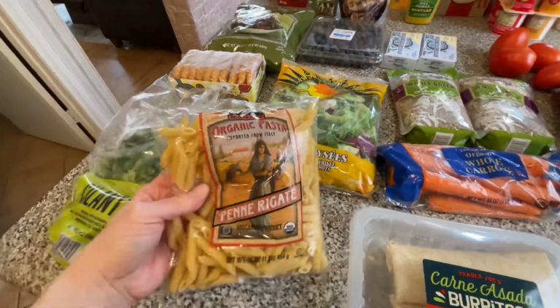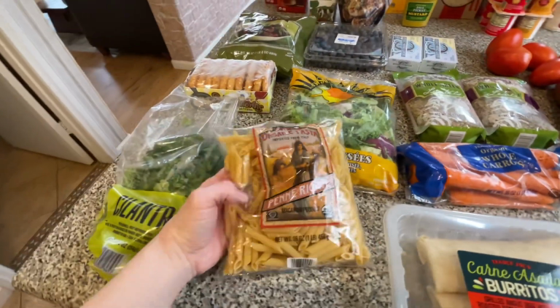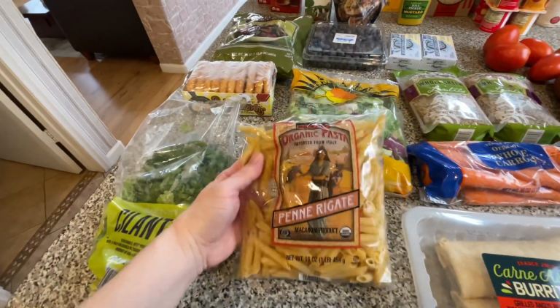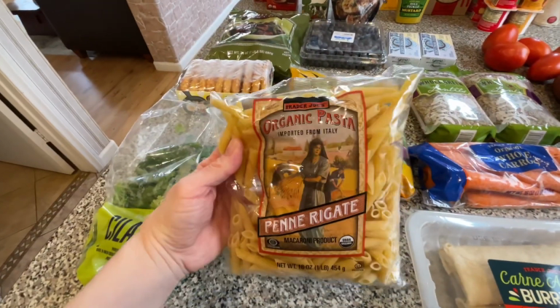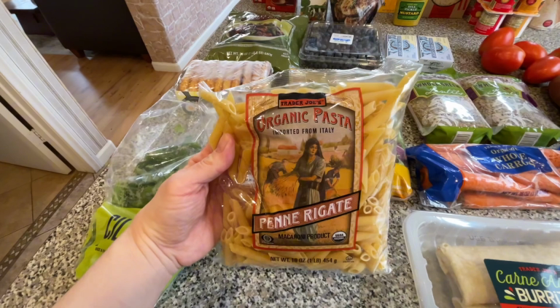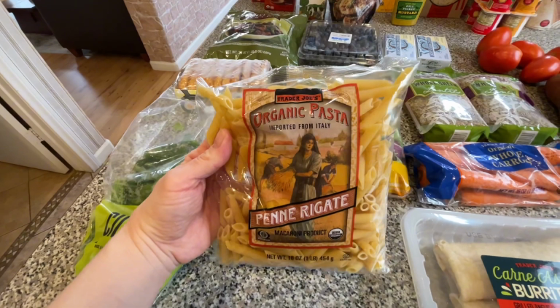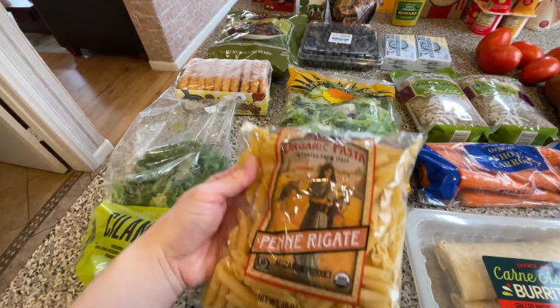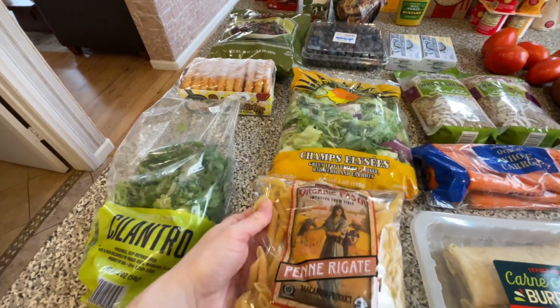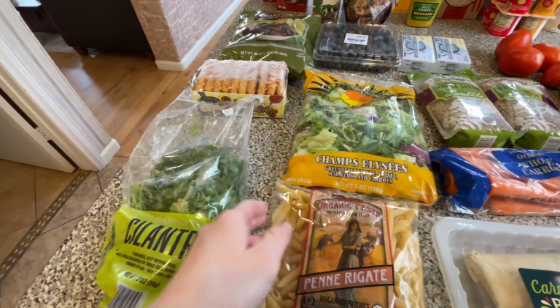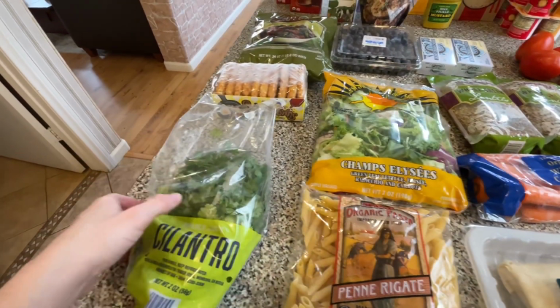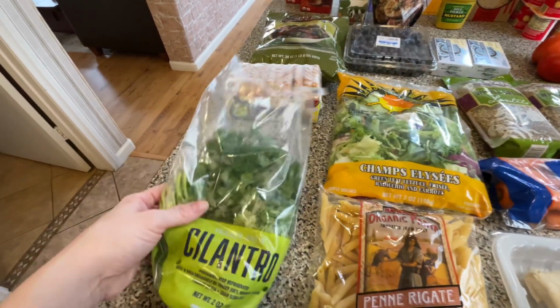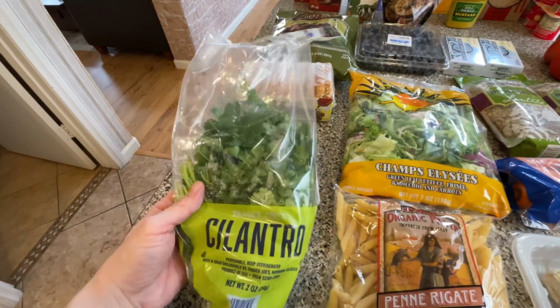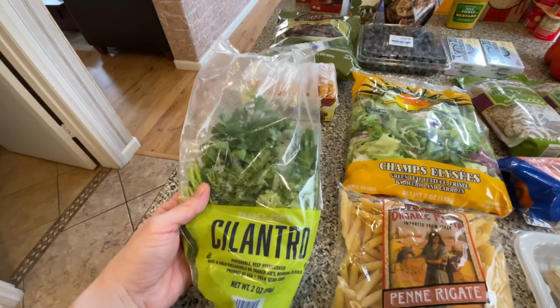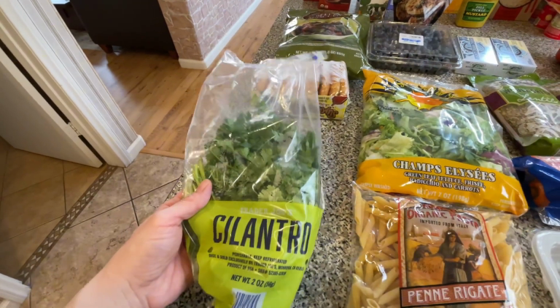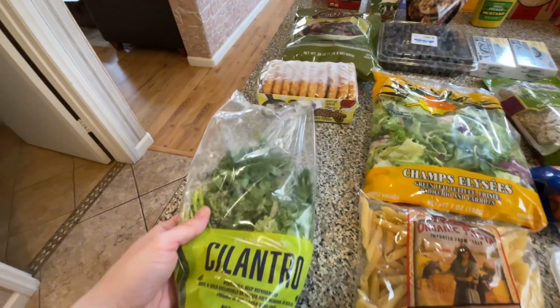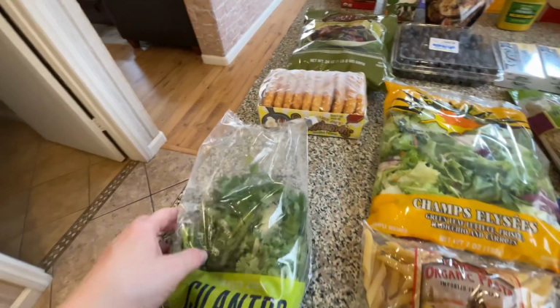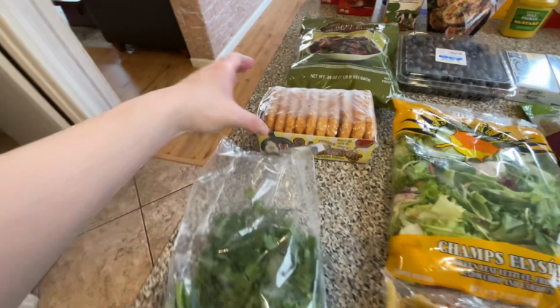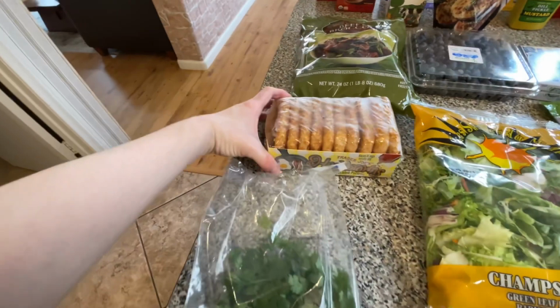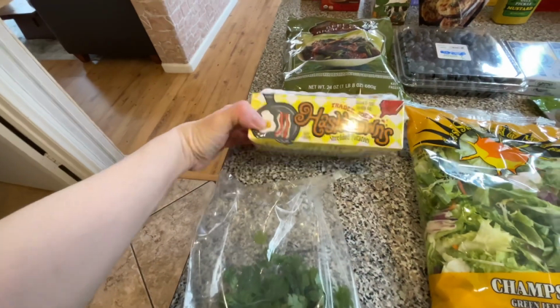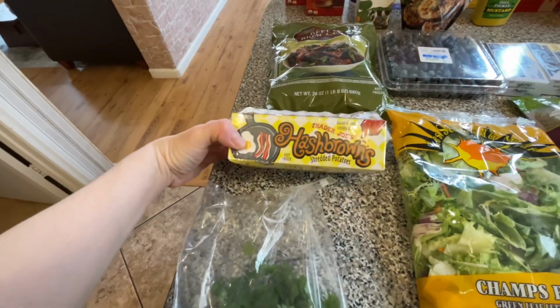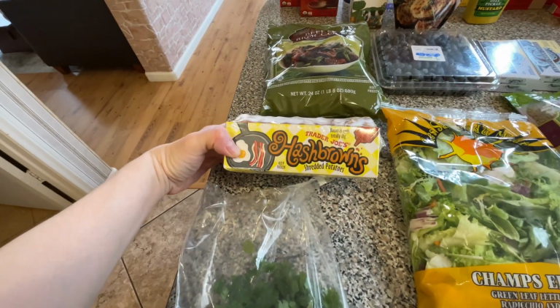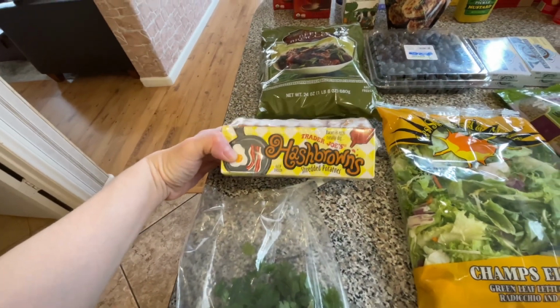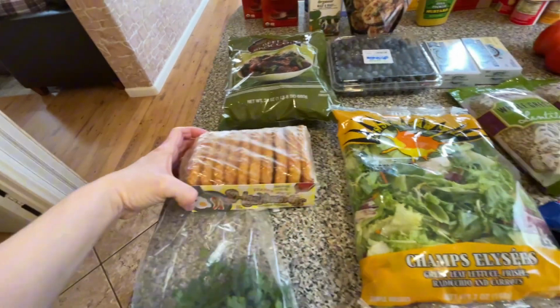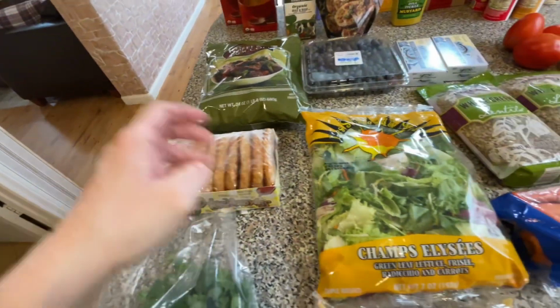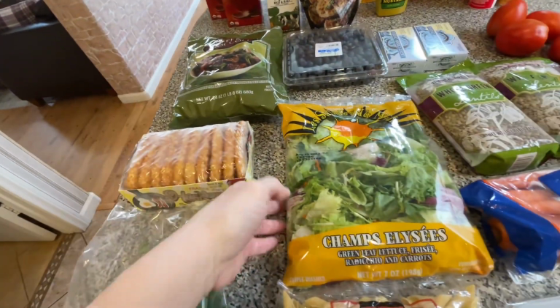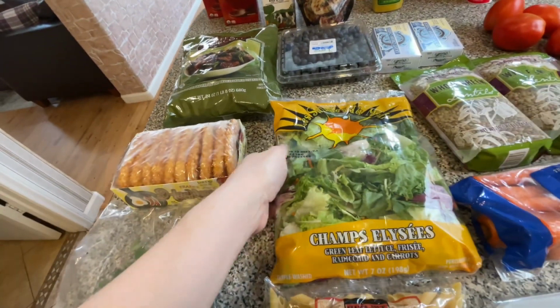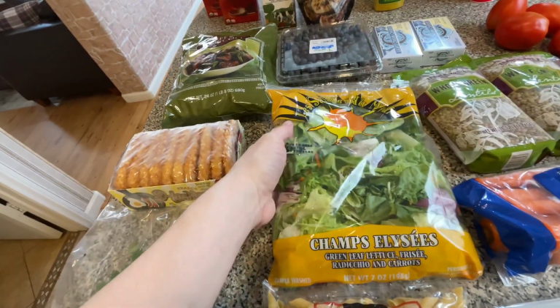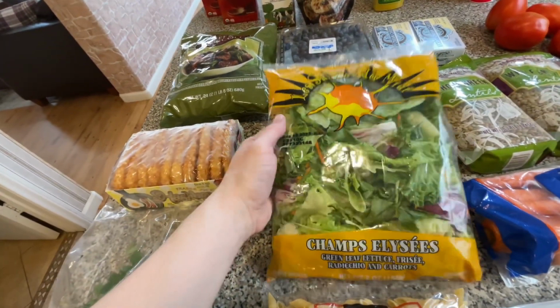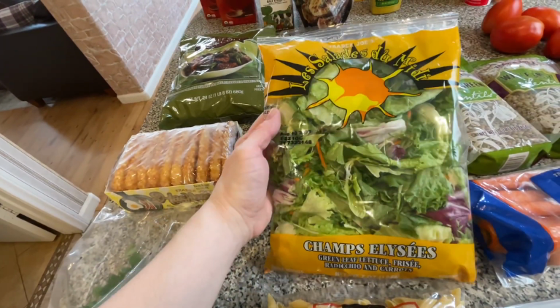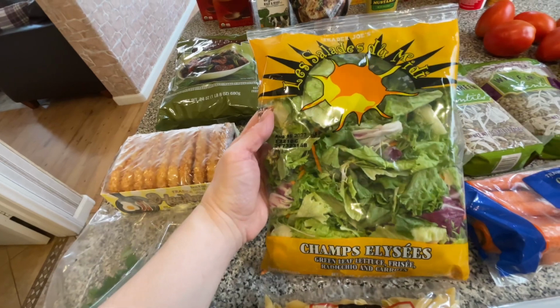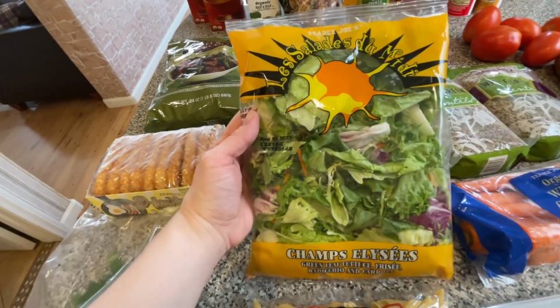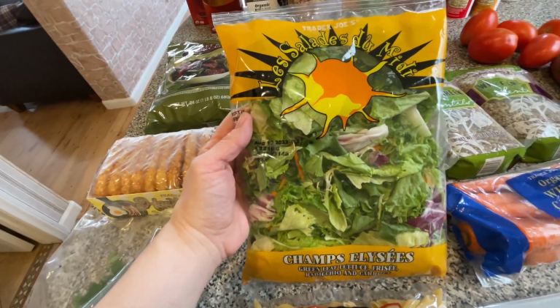I also got a bag of pasta. You know, it's easy, simple. You can make any meal with it. Some cilantro, hash browns that we love. A bag of salad, you know, is a quick meal.